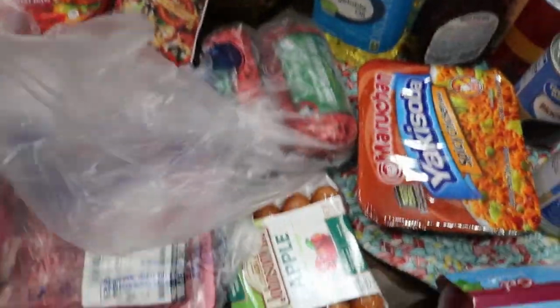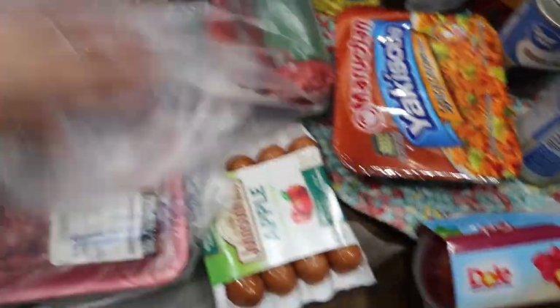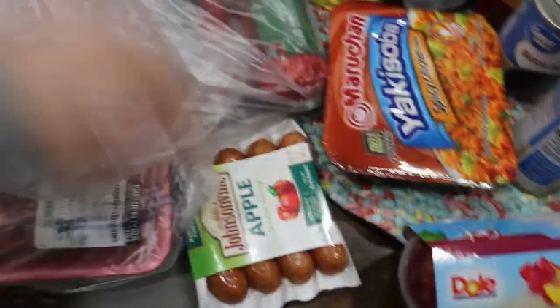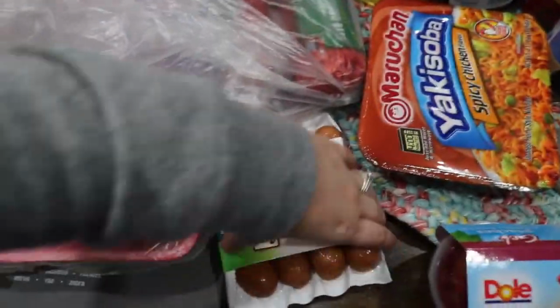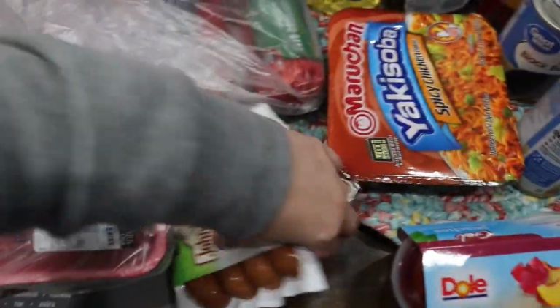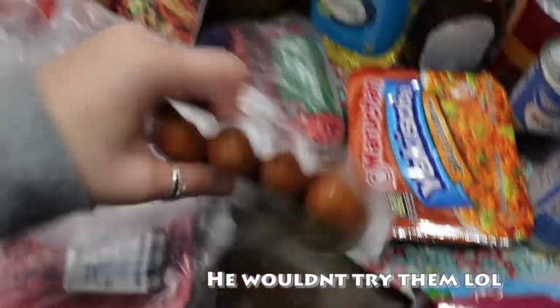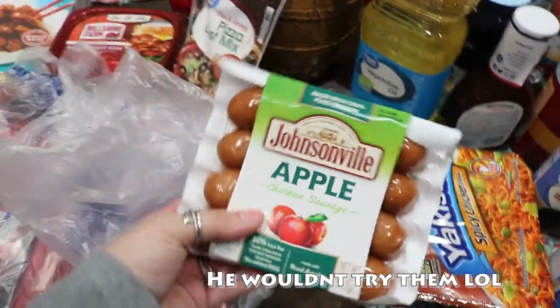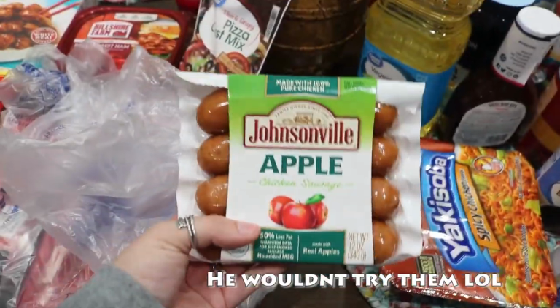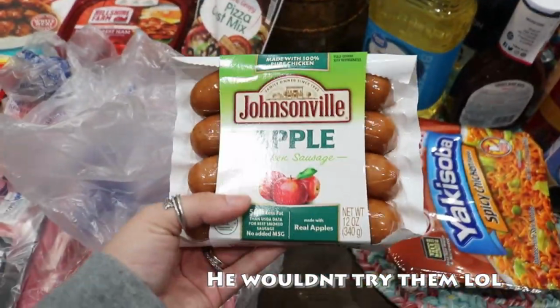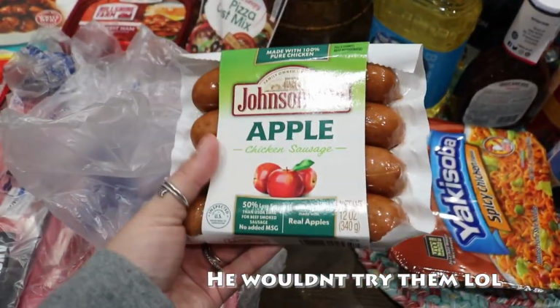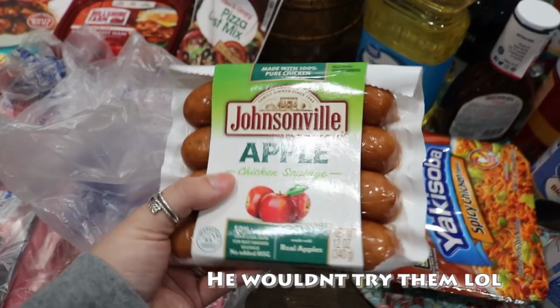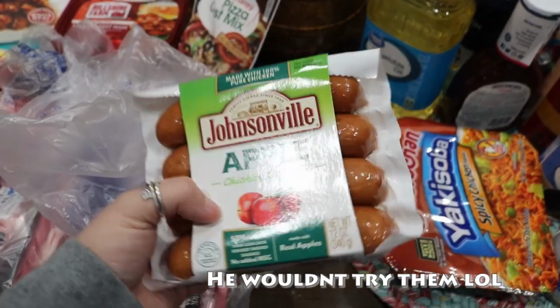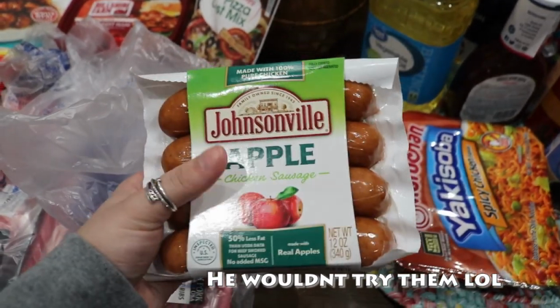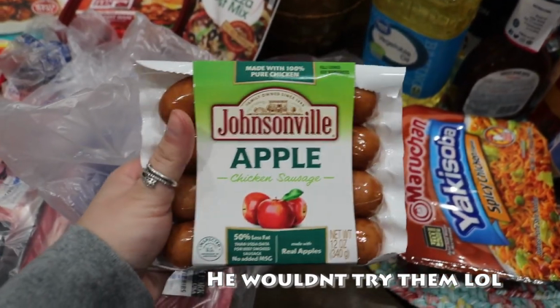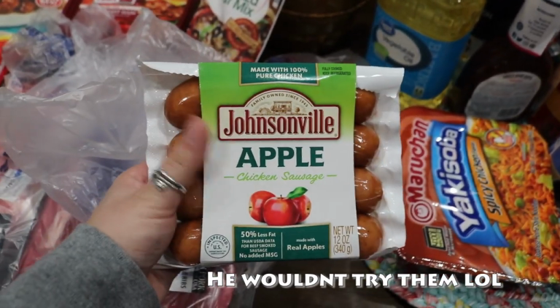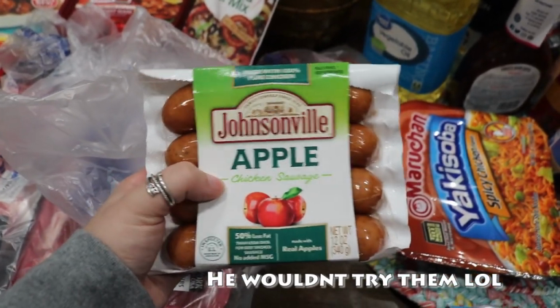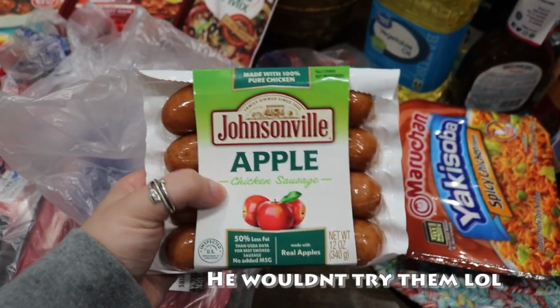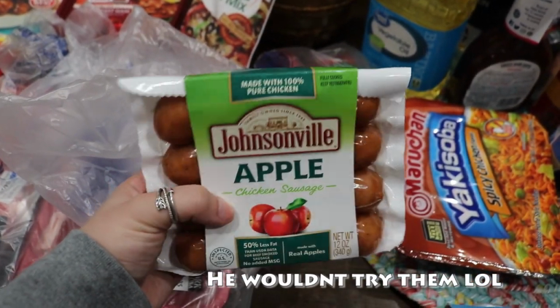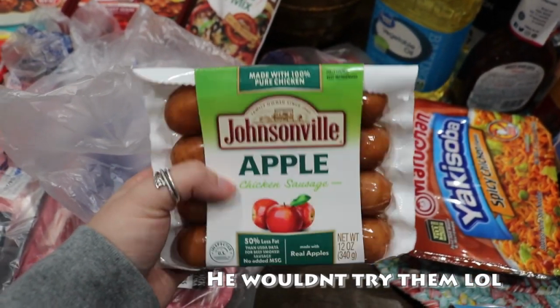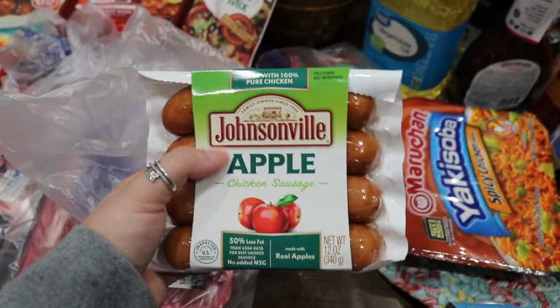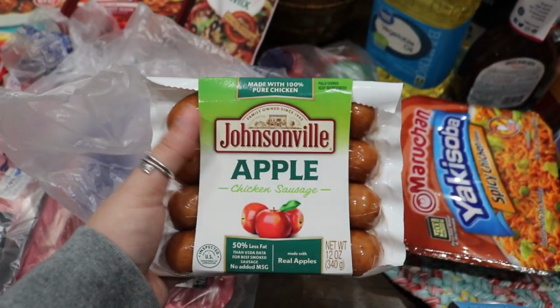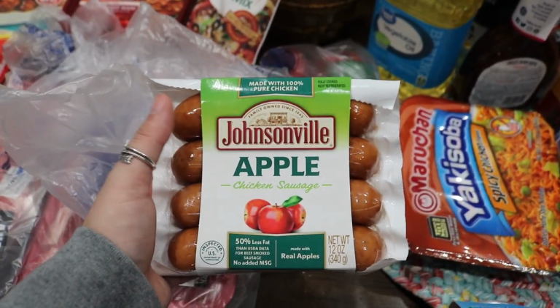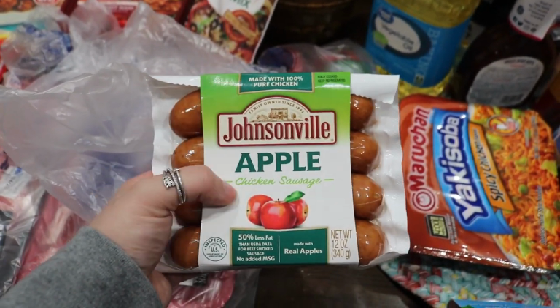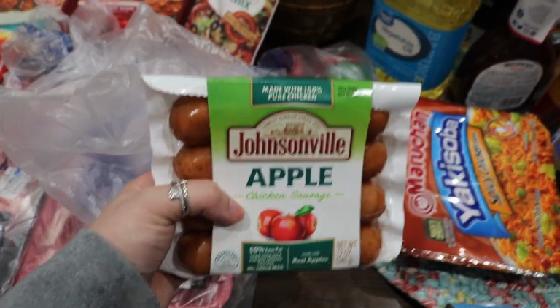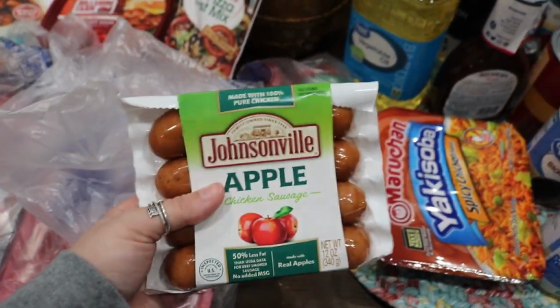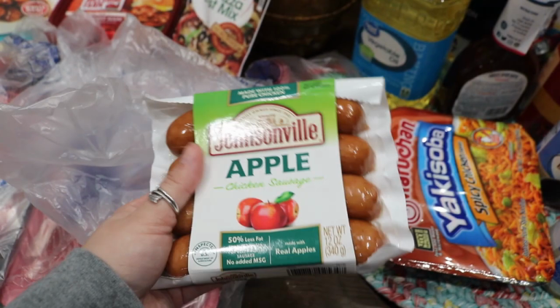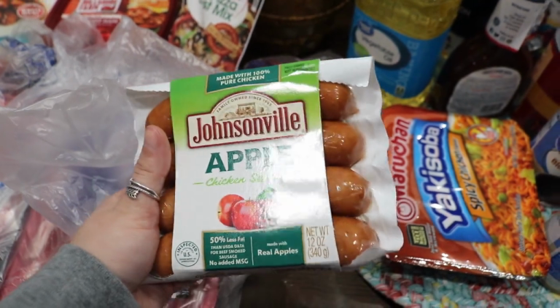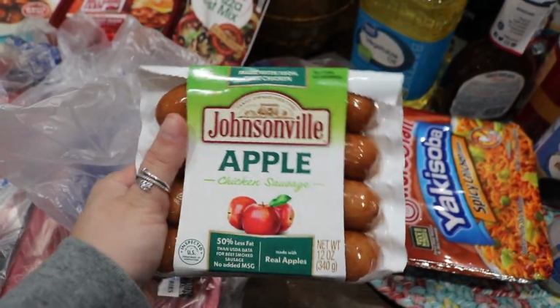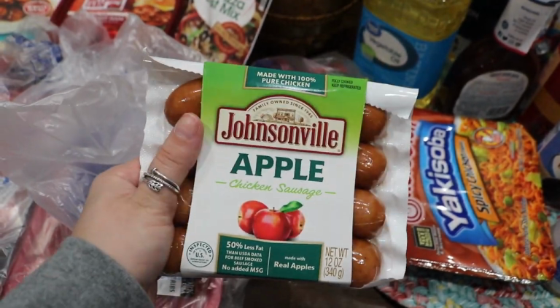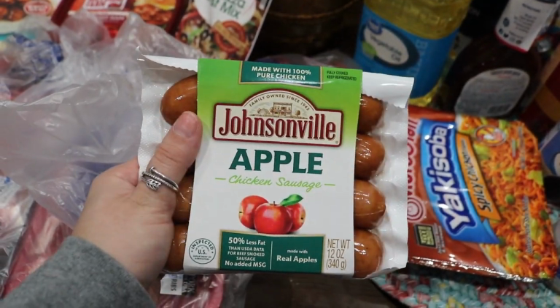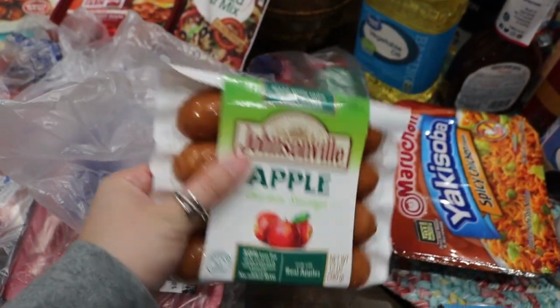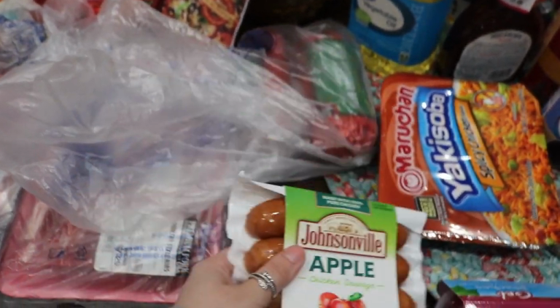I got these to see if Parker will like them. I know he's had them before when he was younger but I'm not sure if he'll eat them again. But if not, I'll eat them. They're just apple chicken sausages.